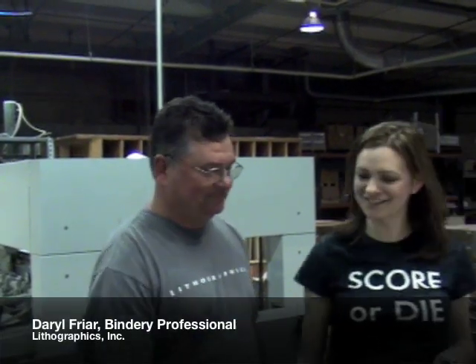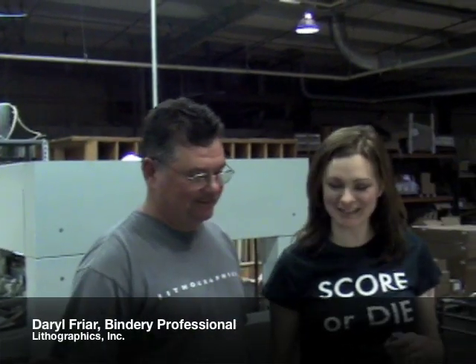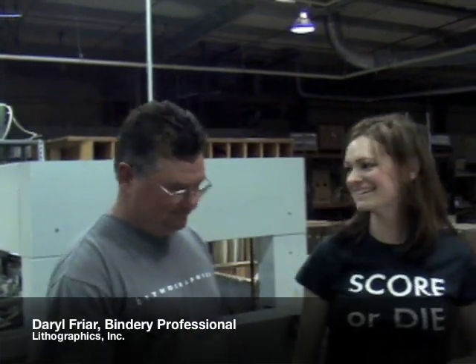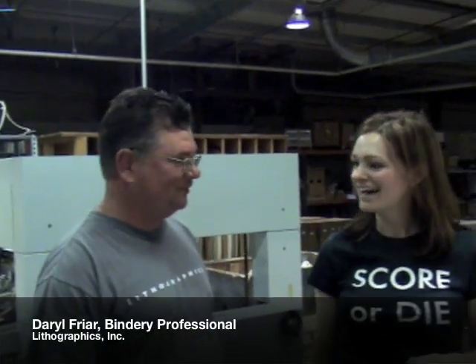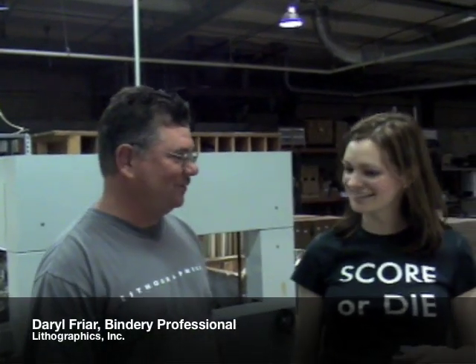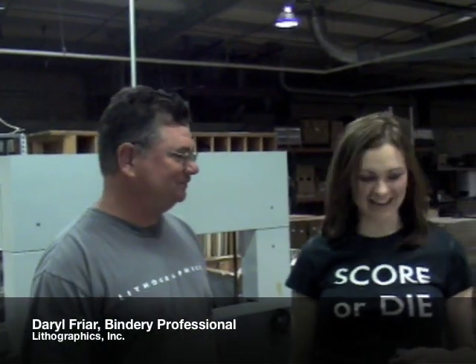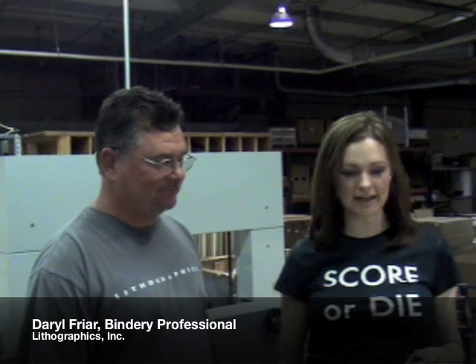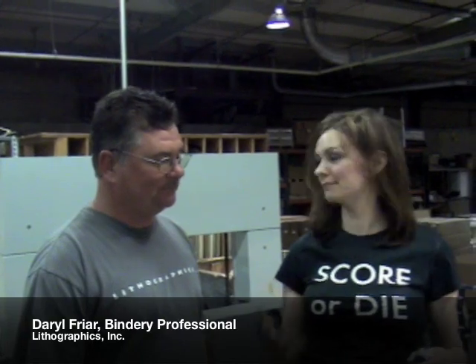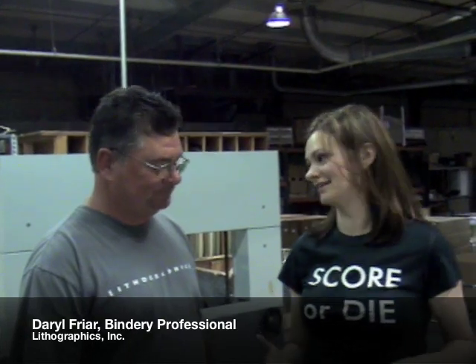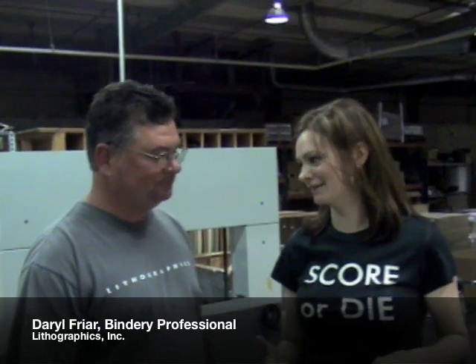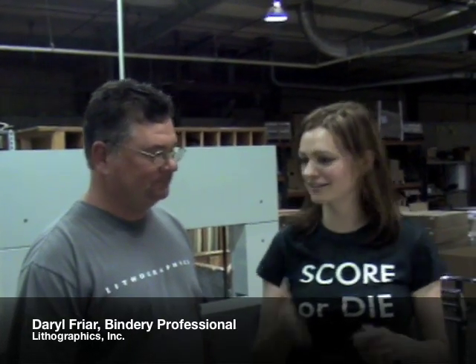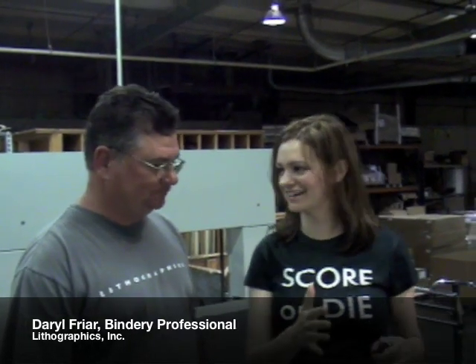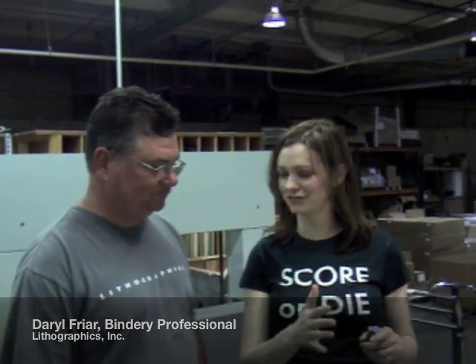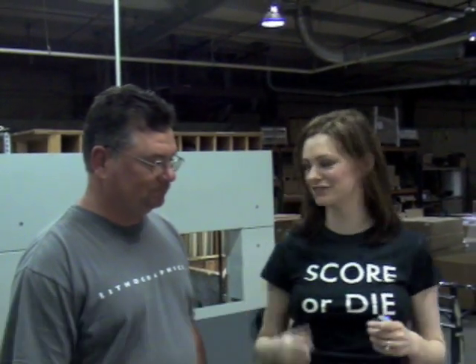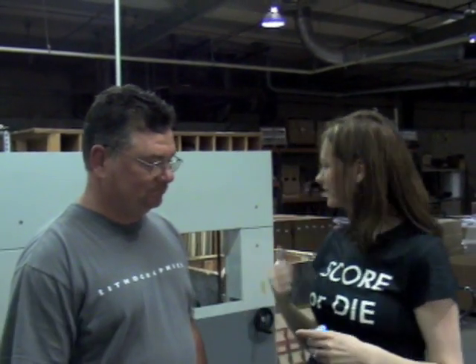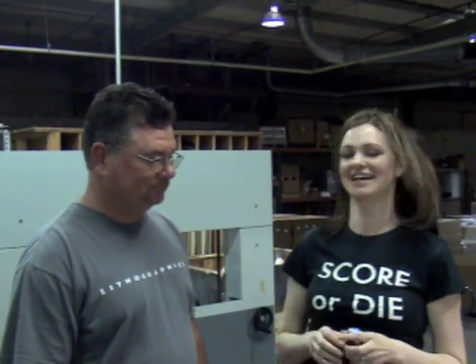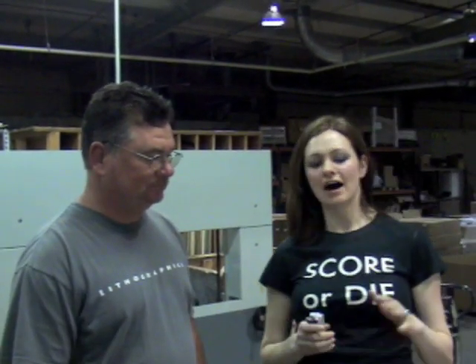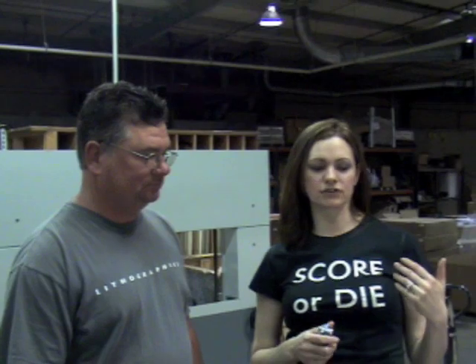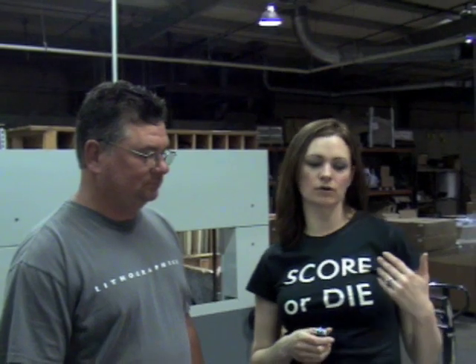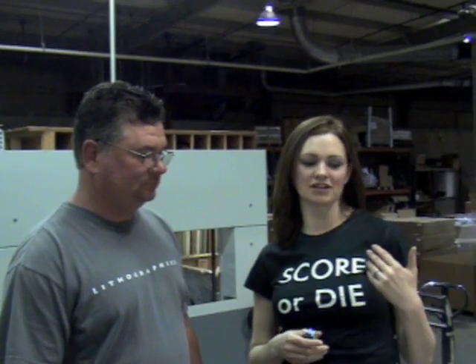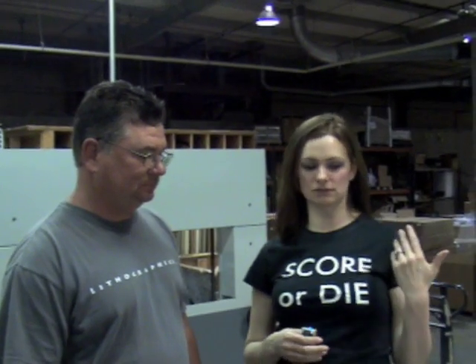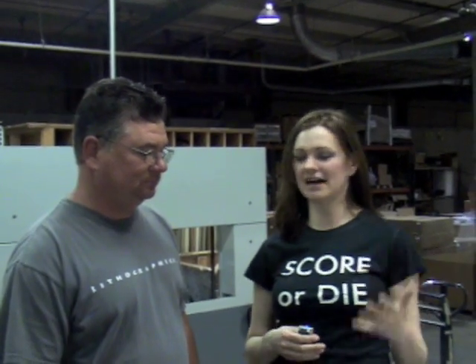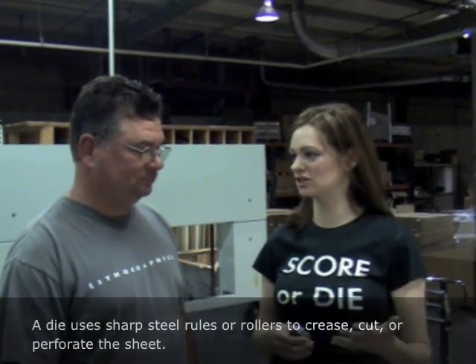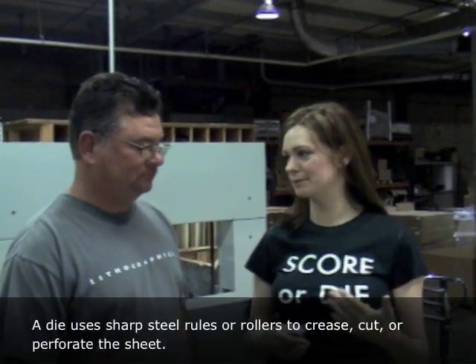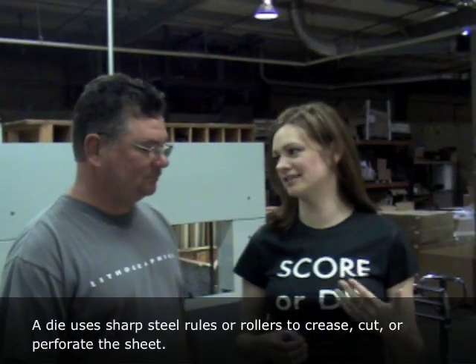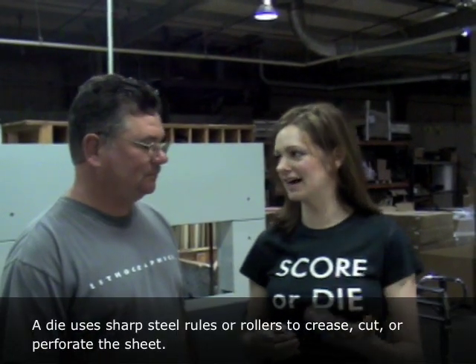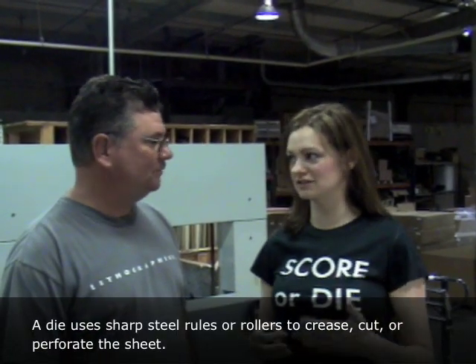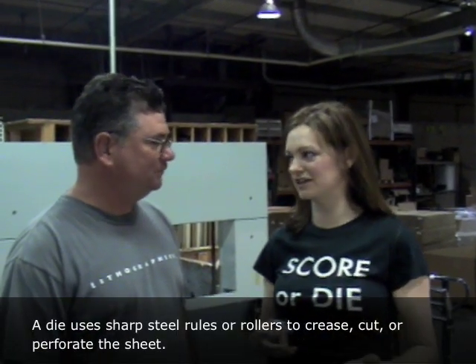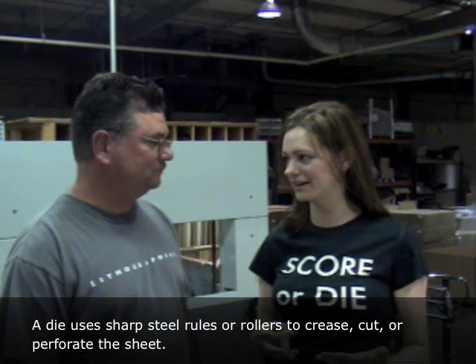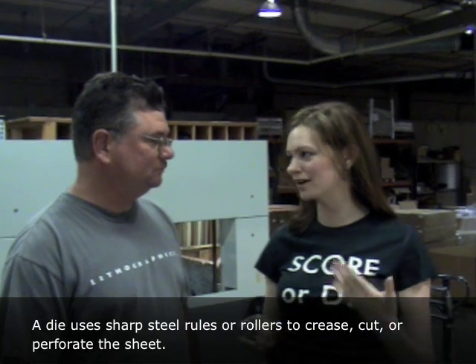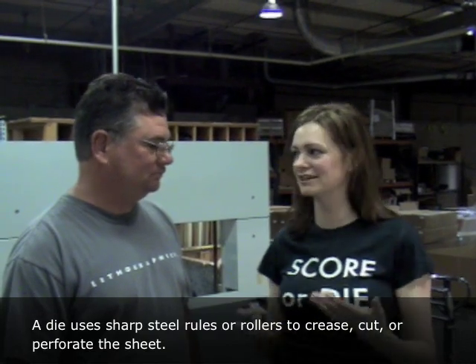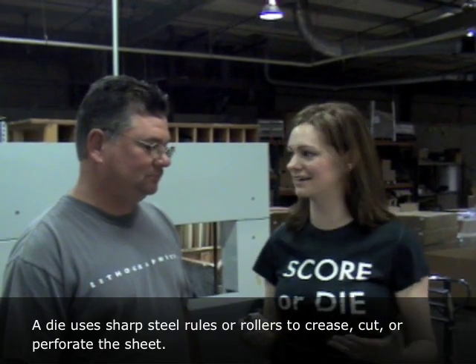Thanks for having me today. We're talking about die cutting today, so I'll just kind of dive right in because you've got a lot going on today. So when we talk about dies in general, a lot of people think that a die is specifically for cutting, but what really is it?